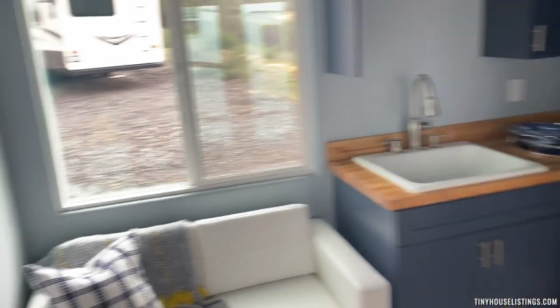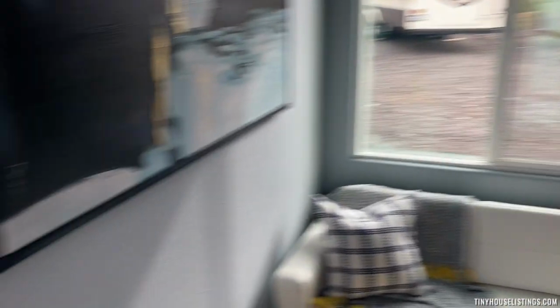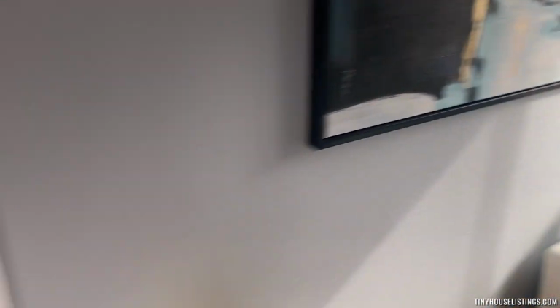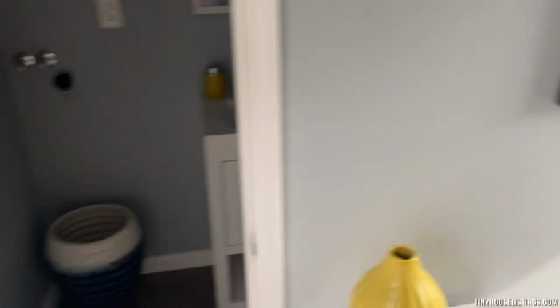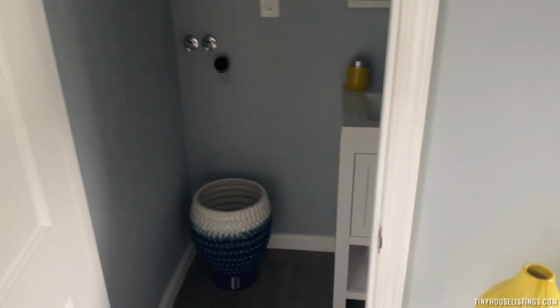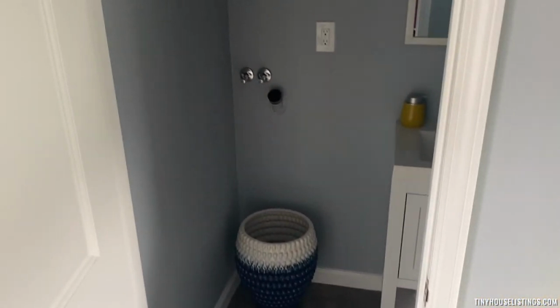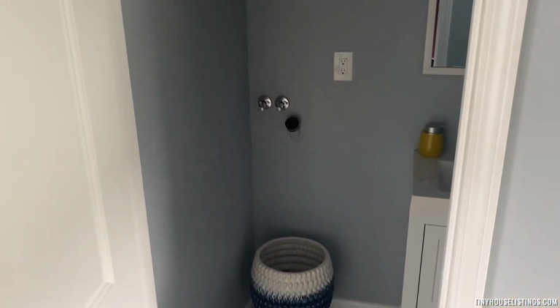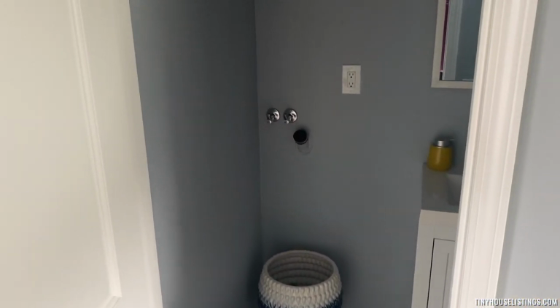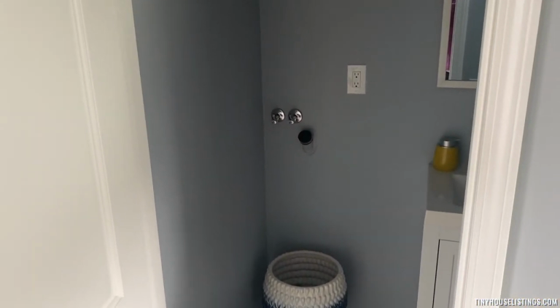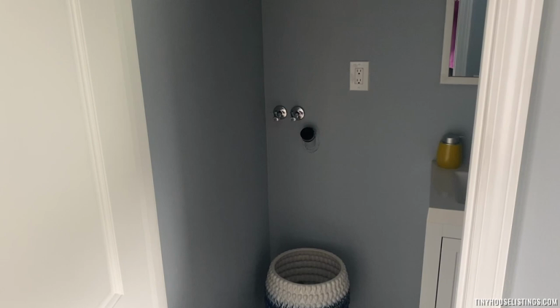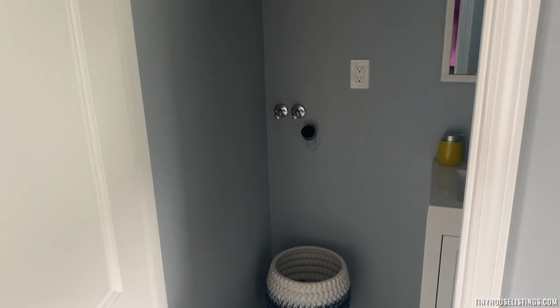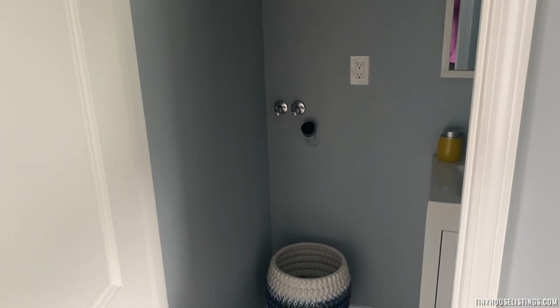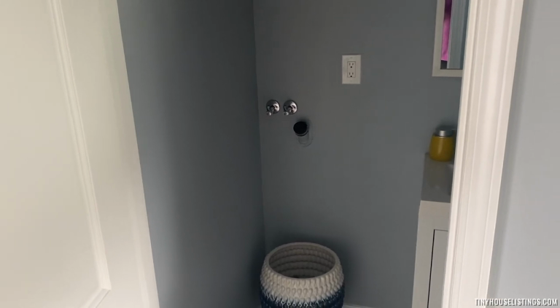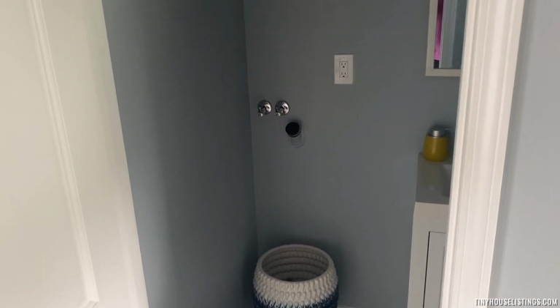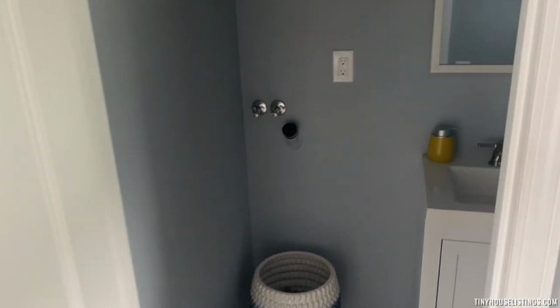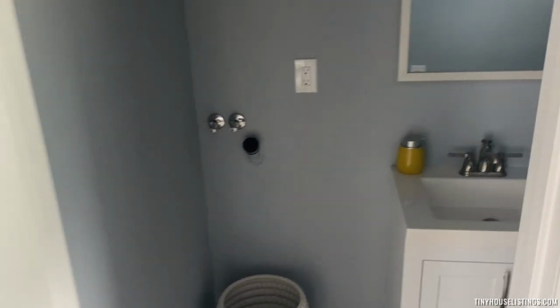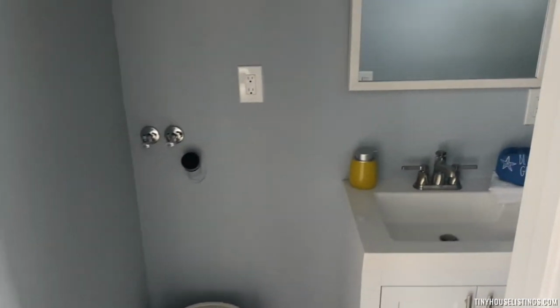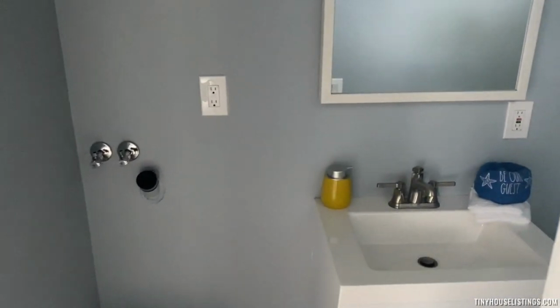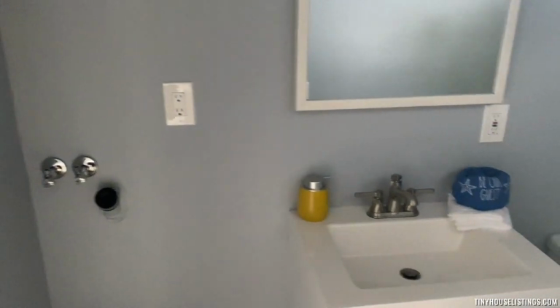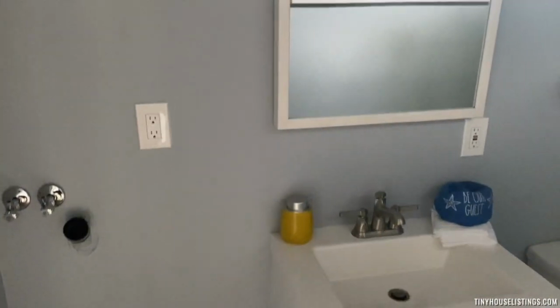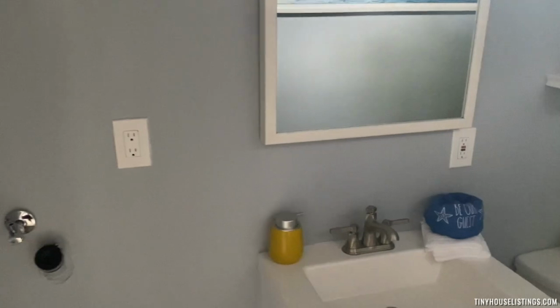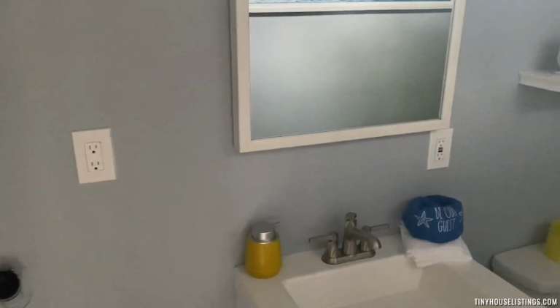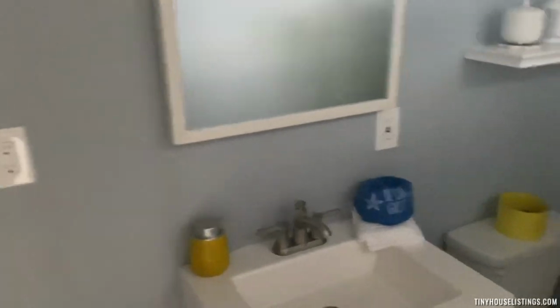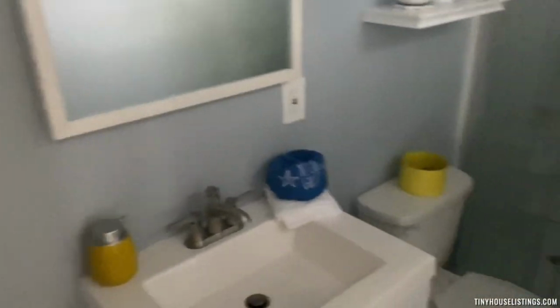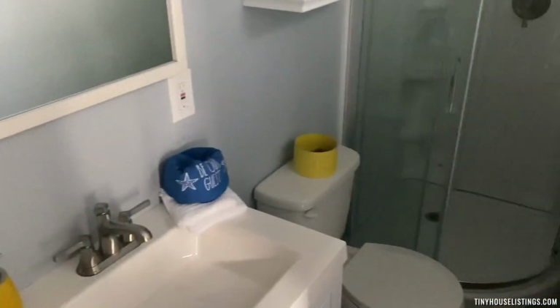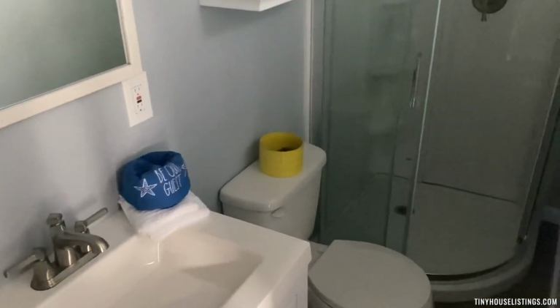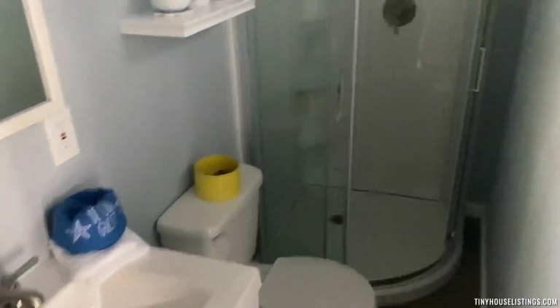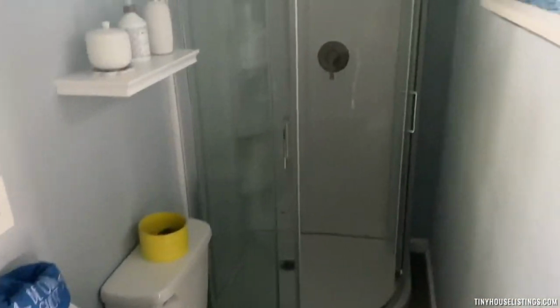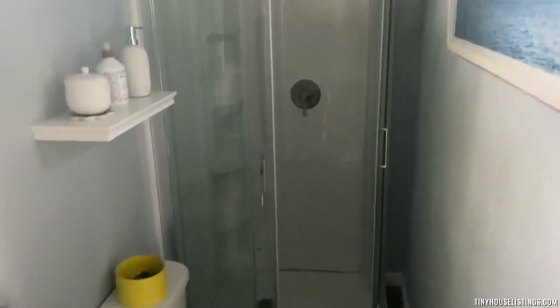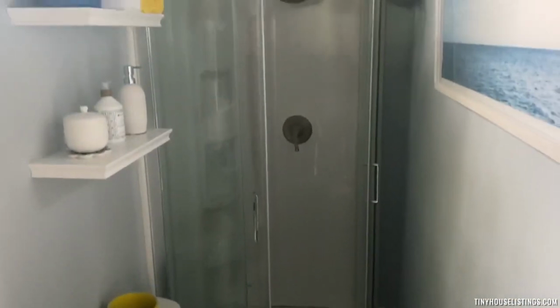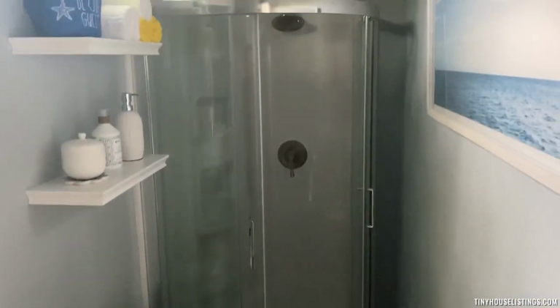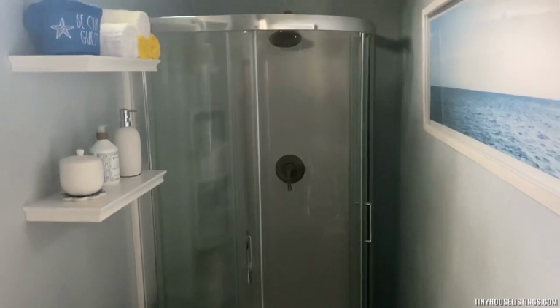Walking into the bathroom, you can see the washer and dryer hookups. As soon as you walk in, there's a sink, then the toilet, and at the end, the shower.